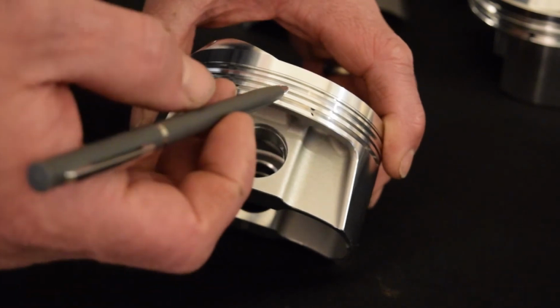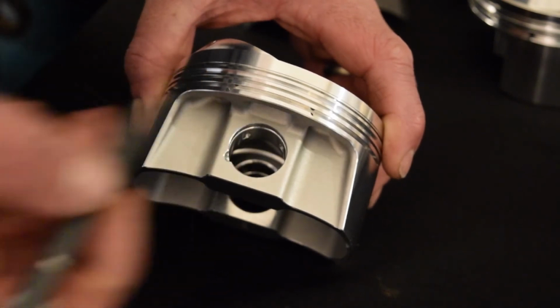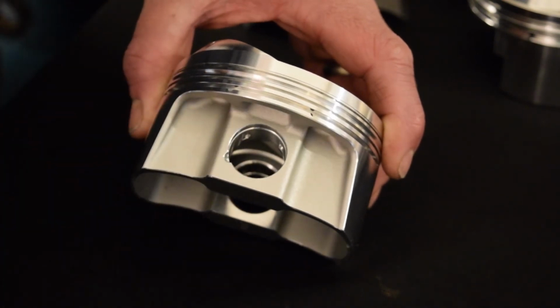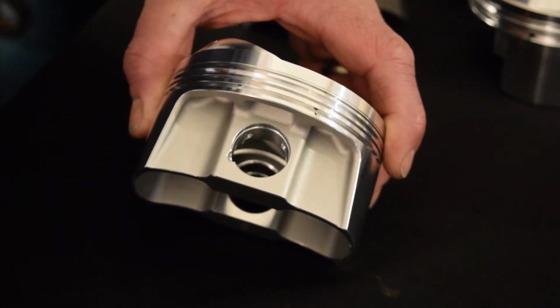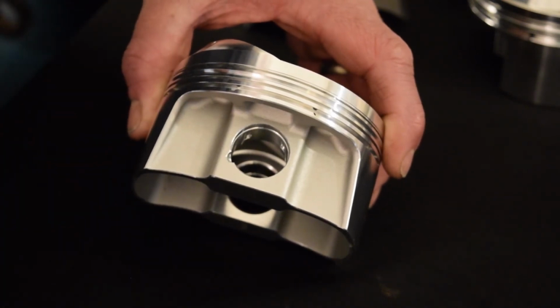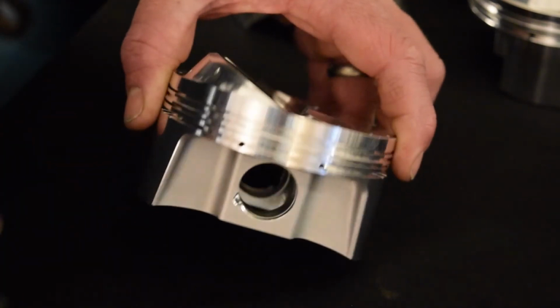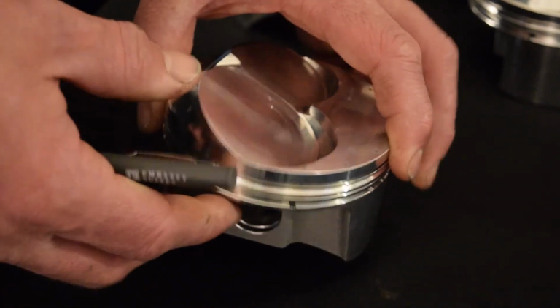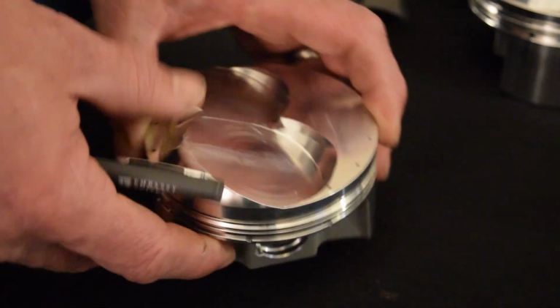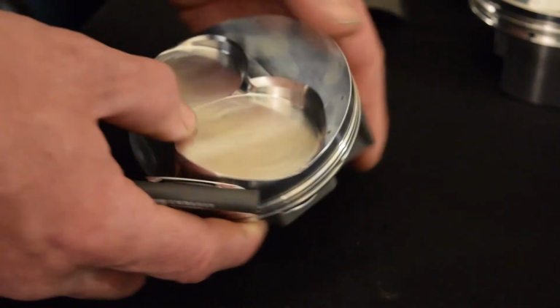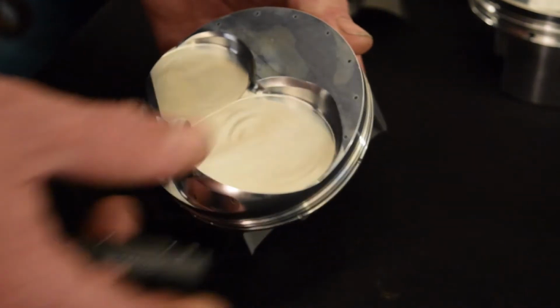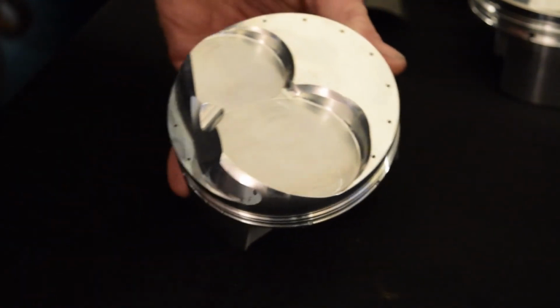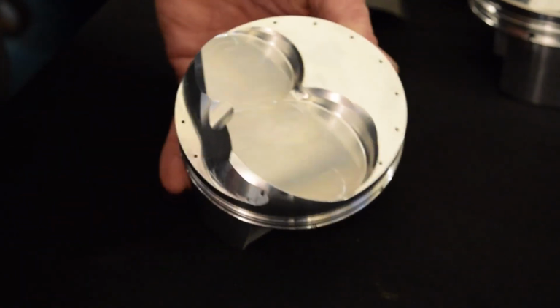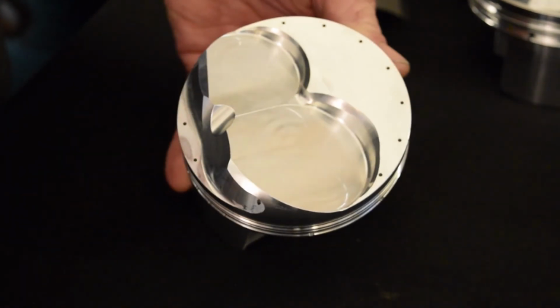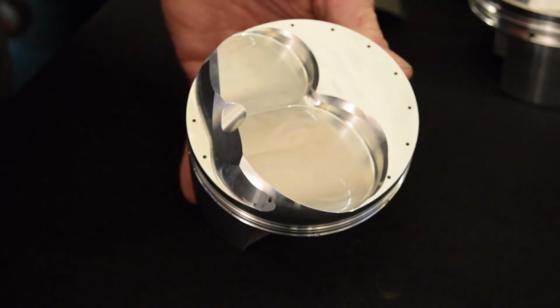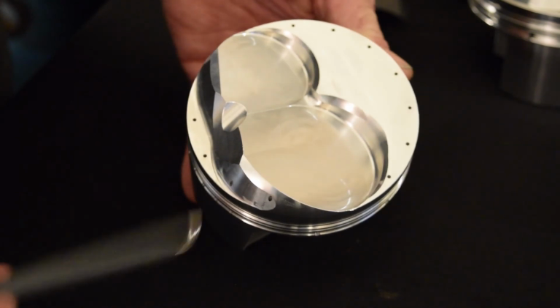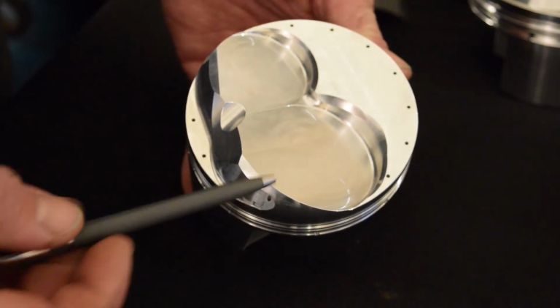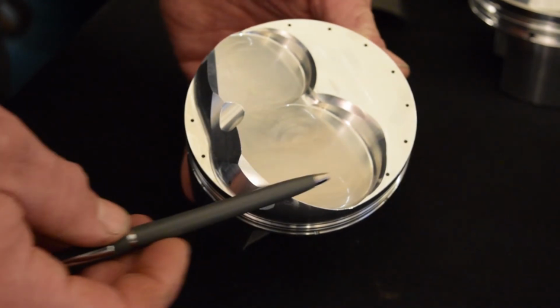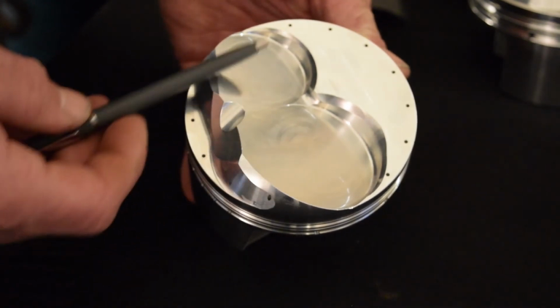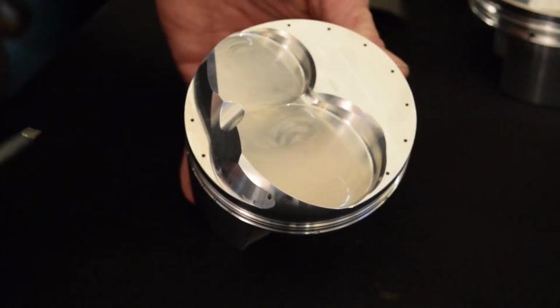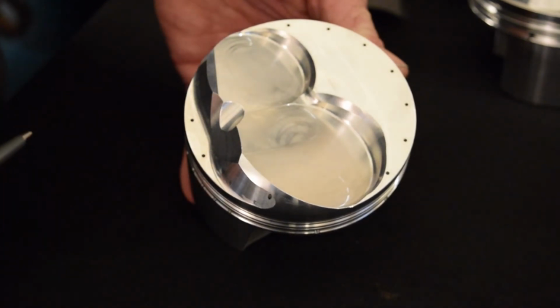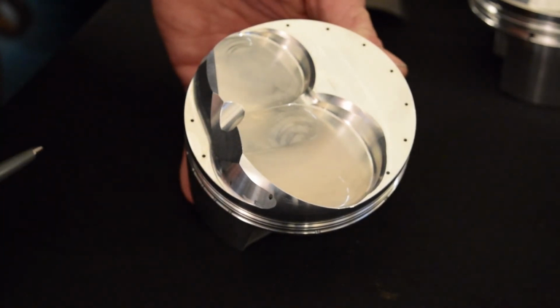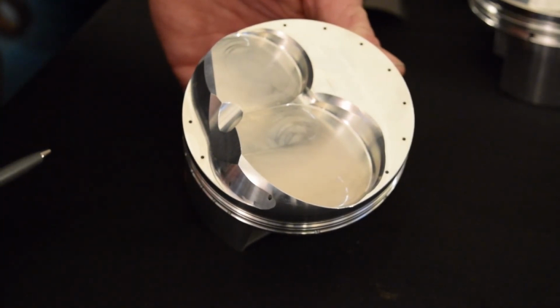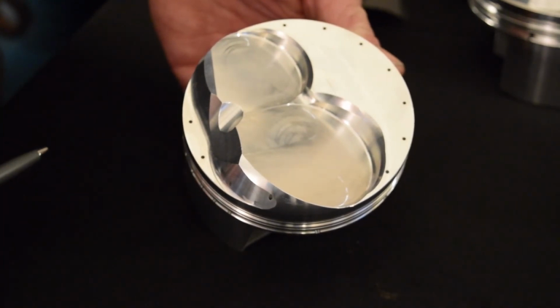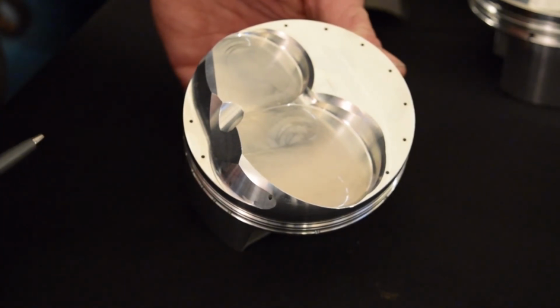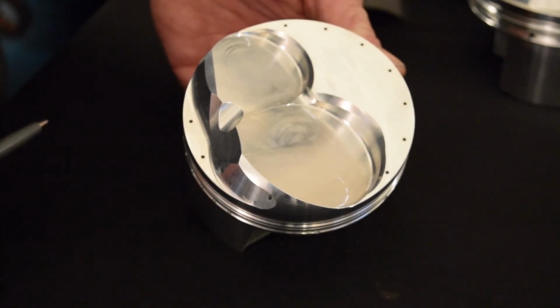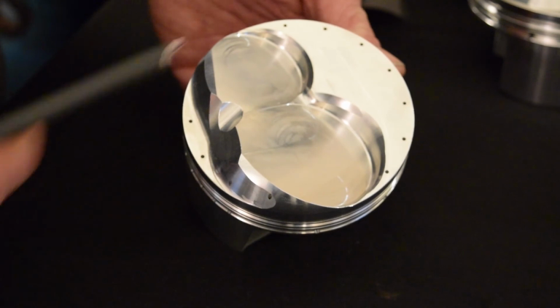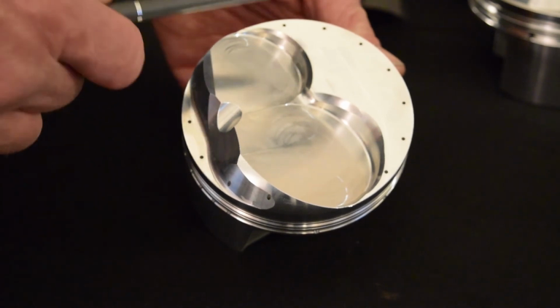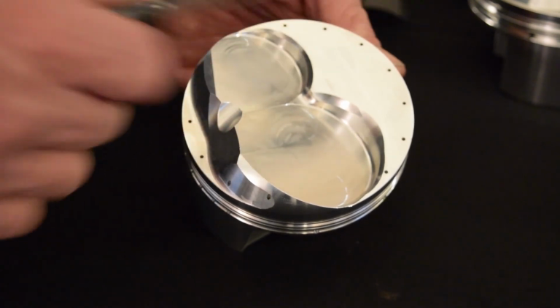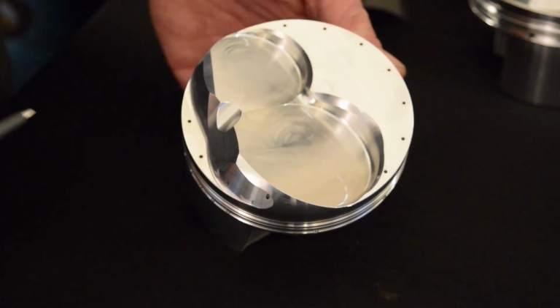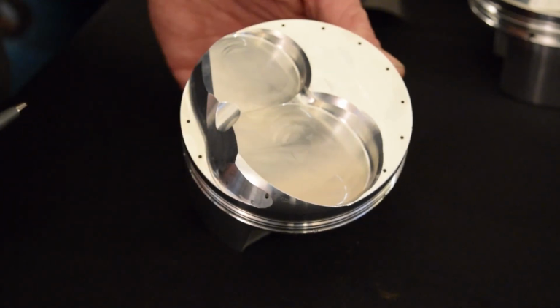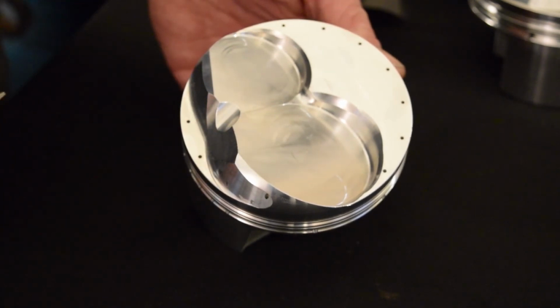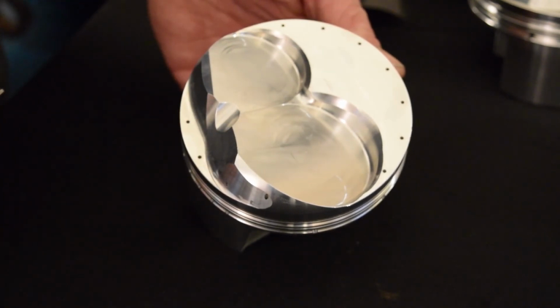The 2mm O-ring, and on the top you can see the generous valve pockets, the specific dome design for the ASCS sprint car head, and vertical gas ports around the whole part.